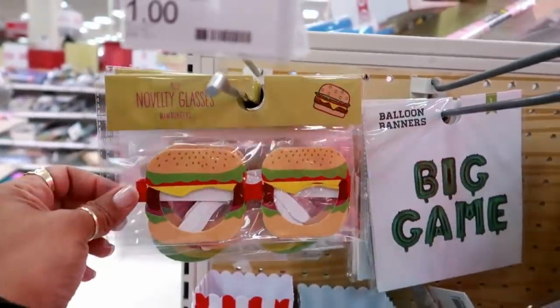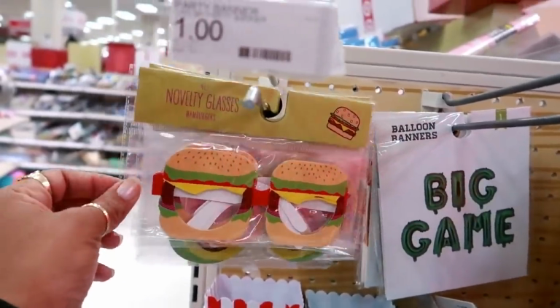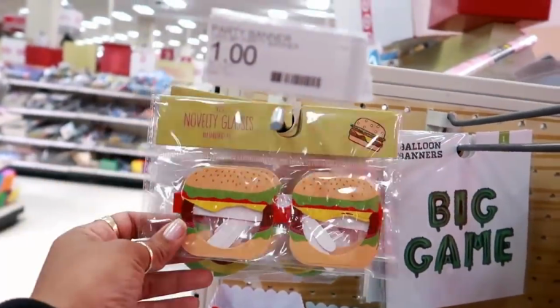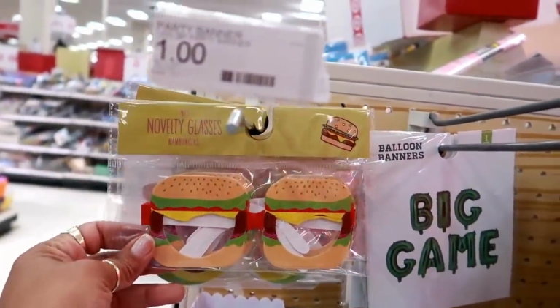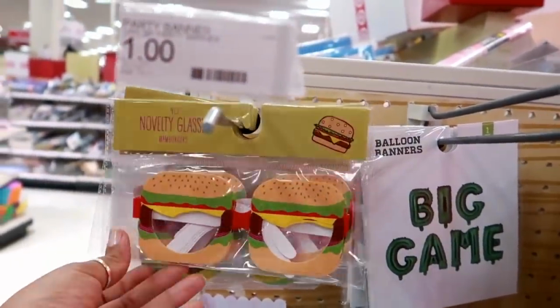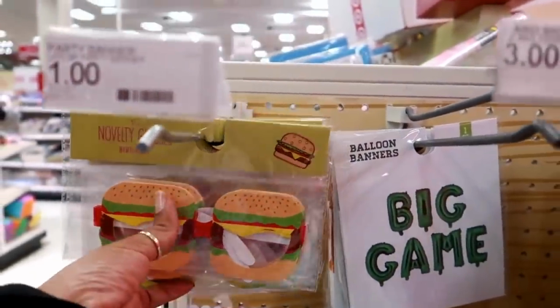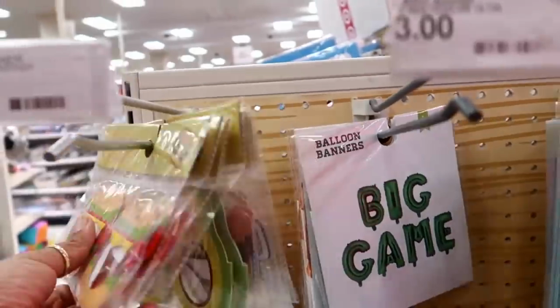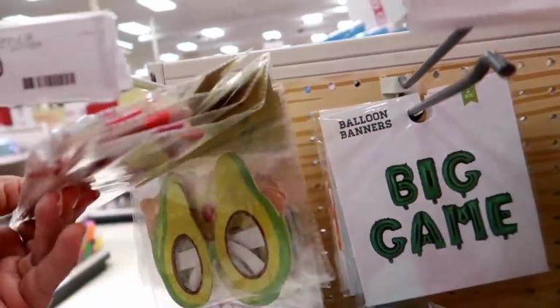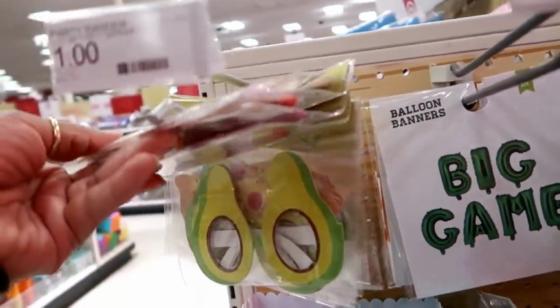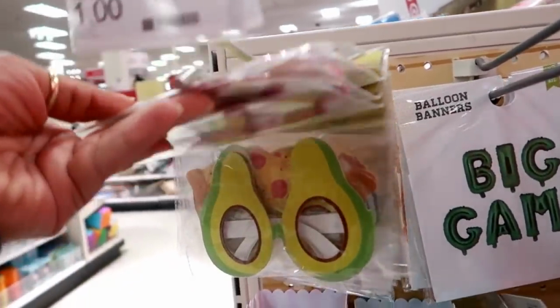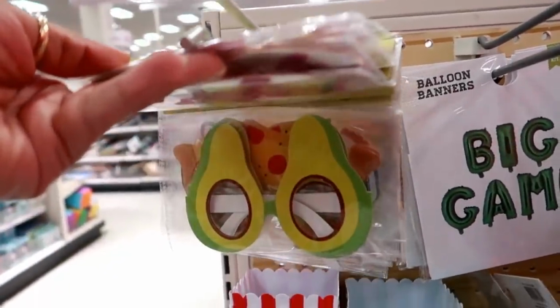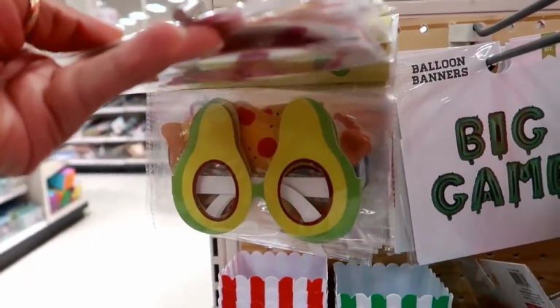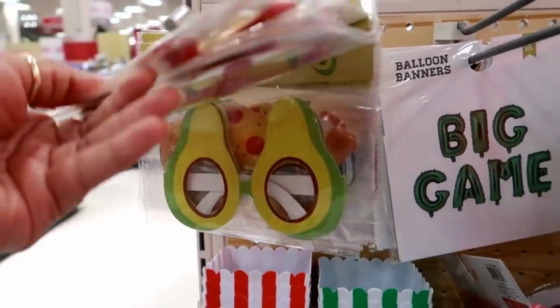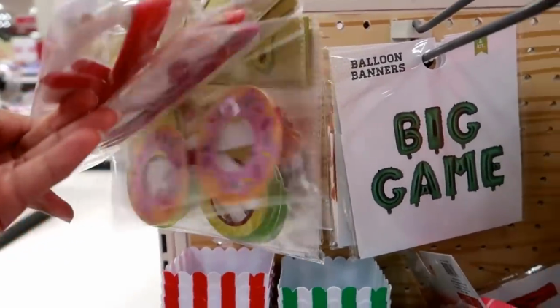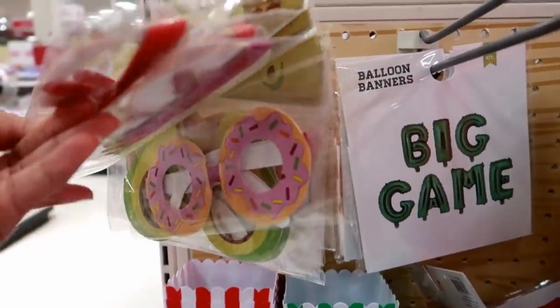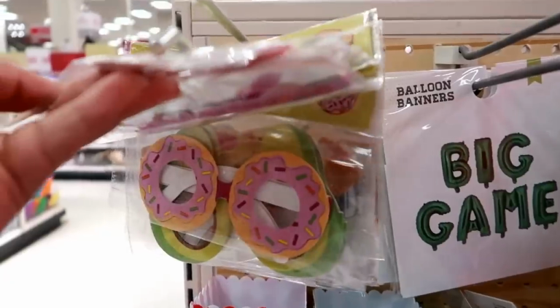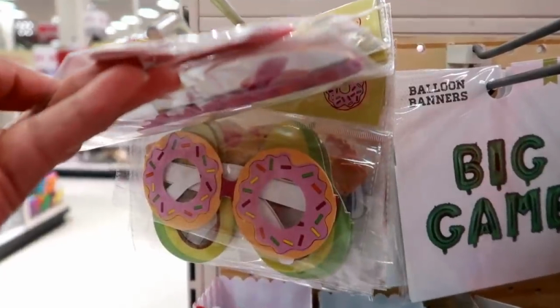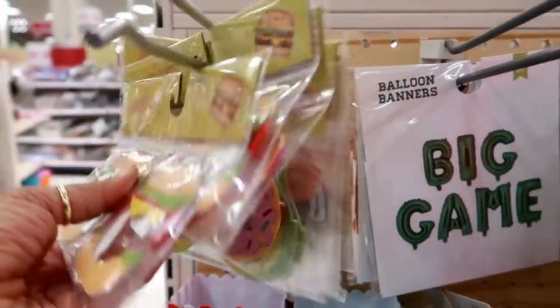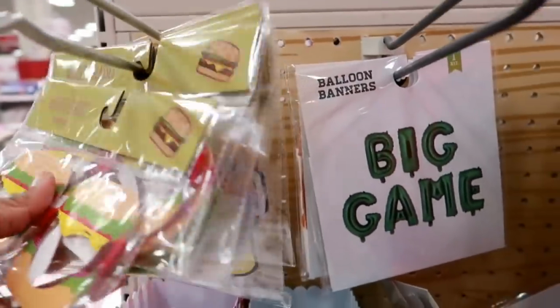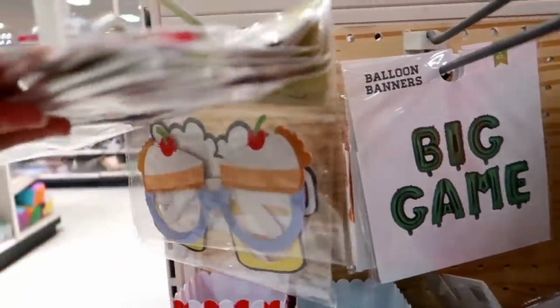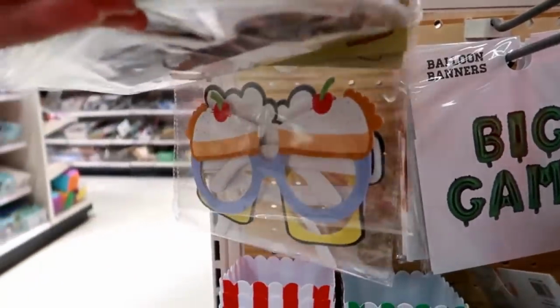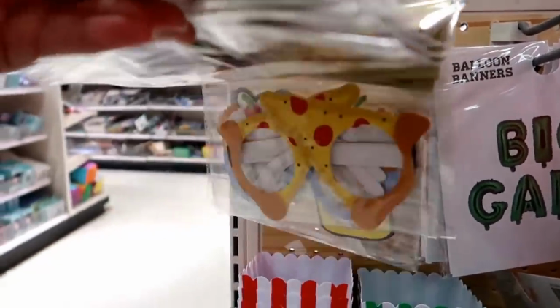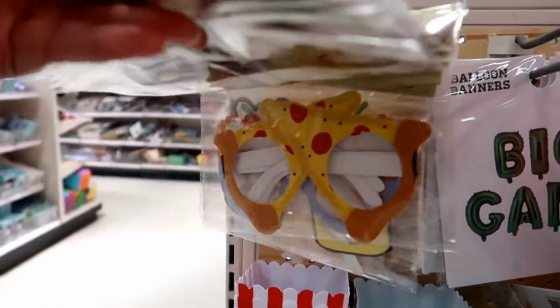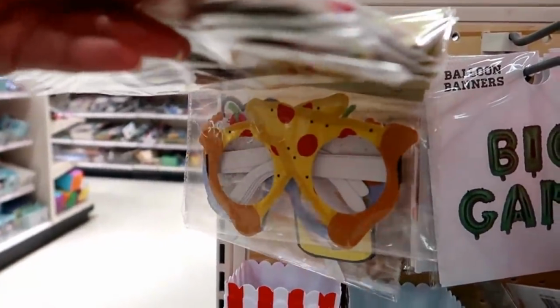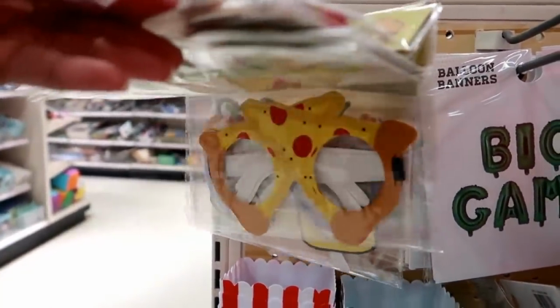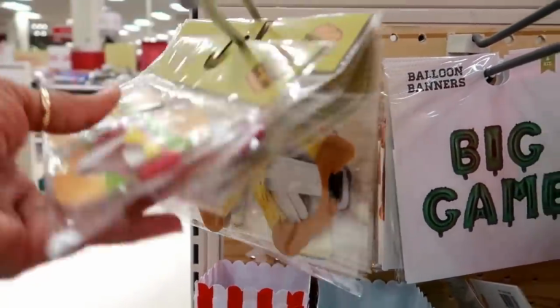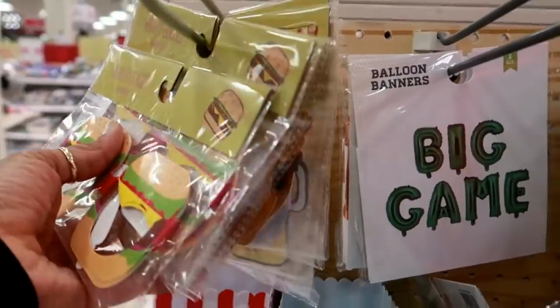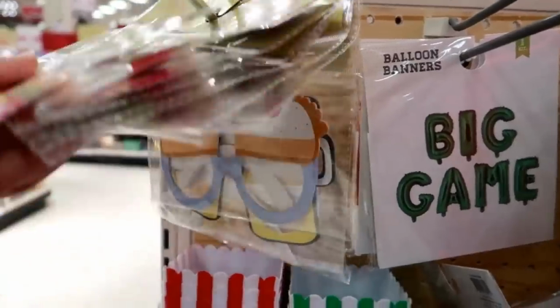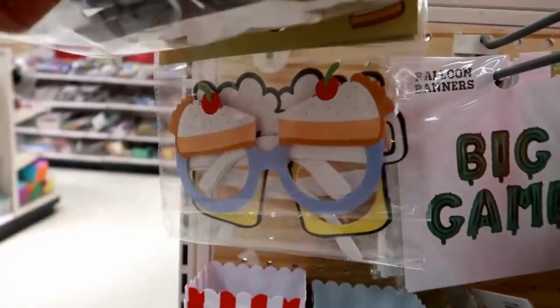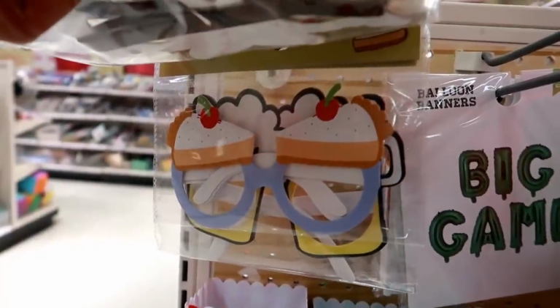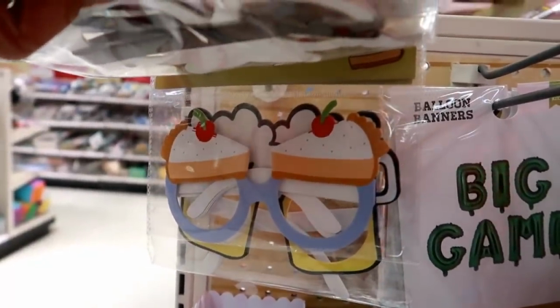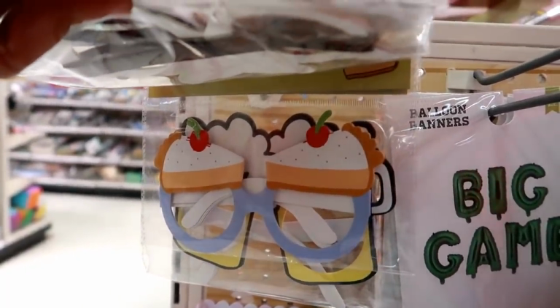Right here next to it there's some novelty glasses. I see burgers — oh goodness, there's avocados, donuts, pizza, some cherry pie.